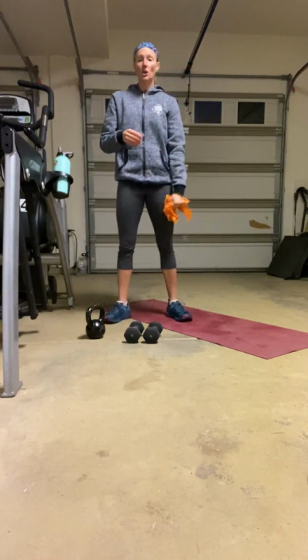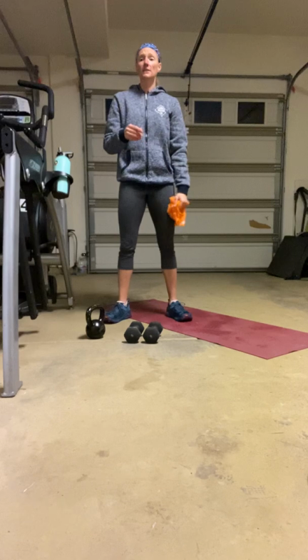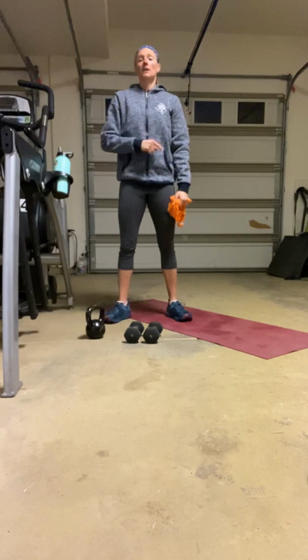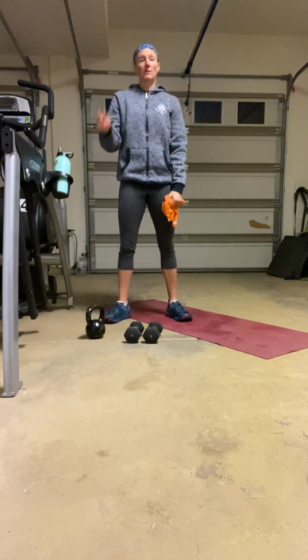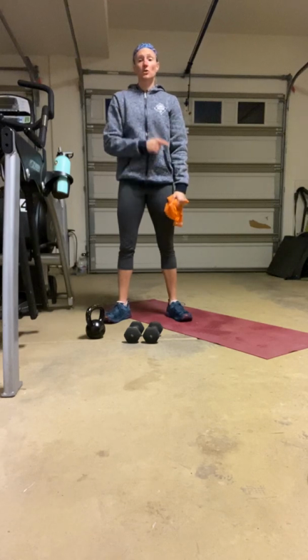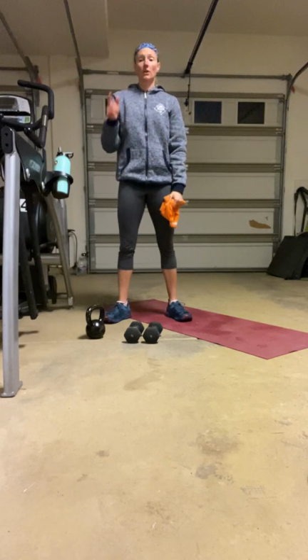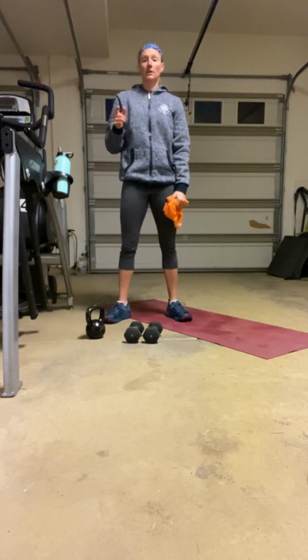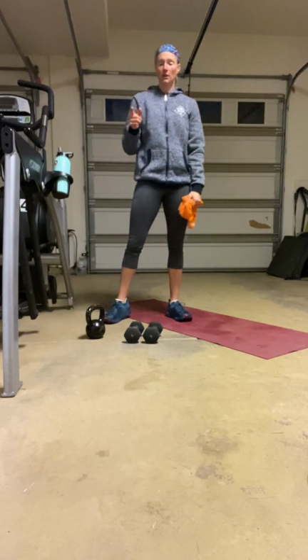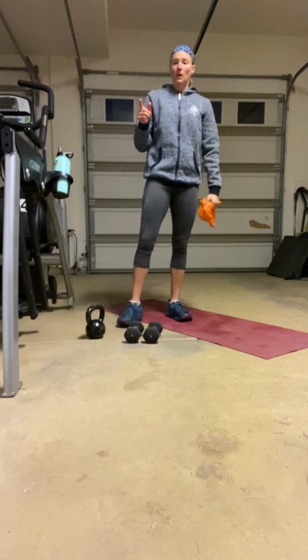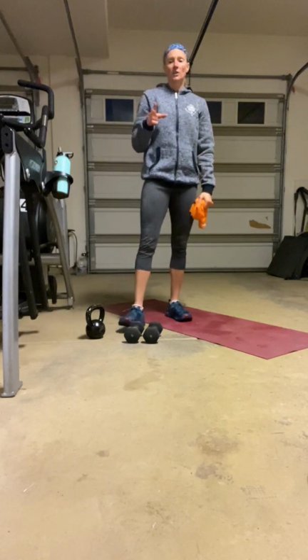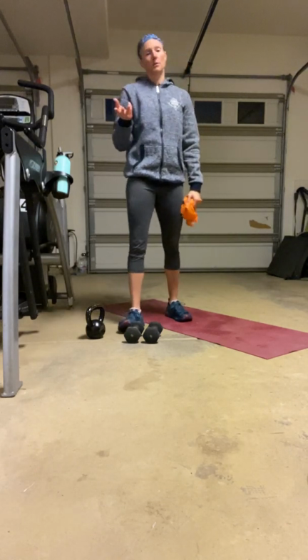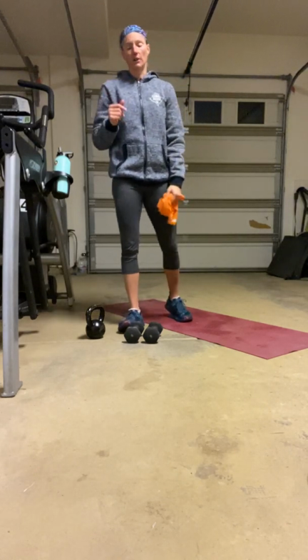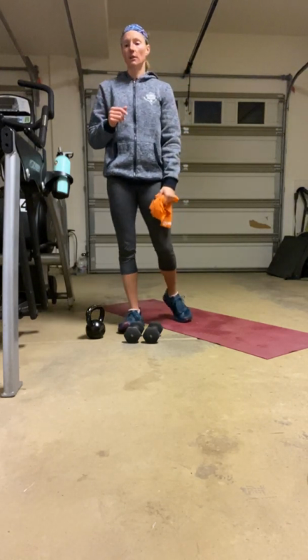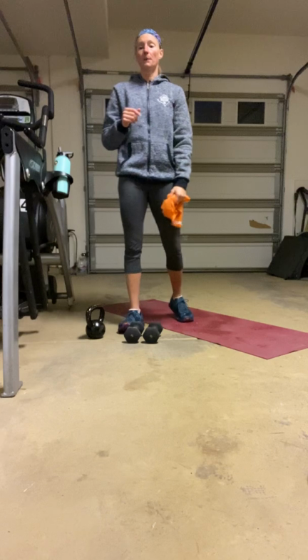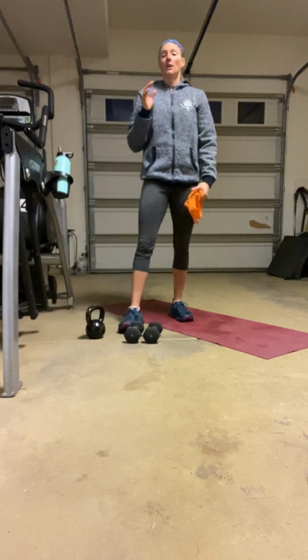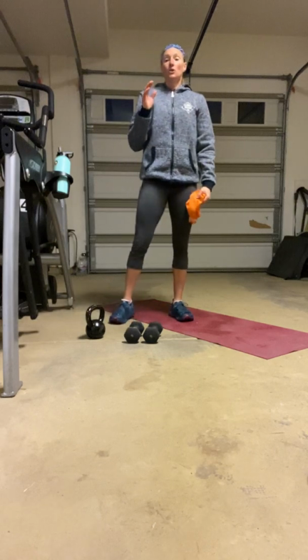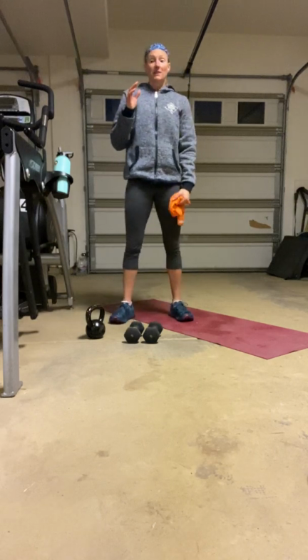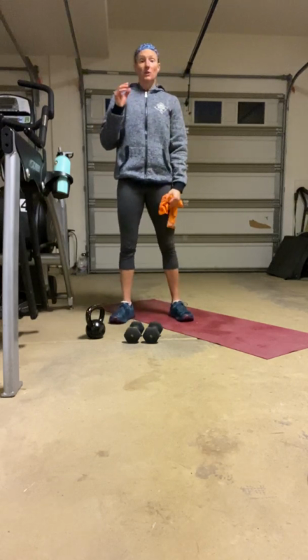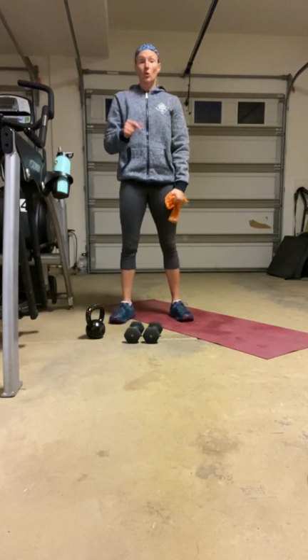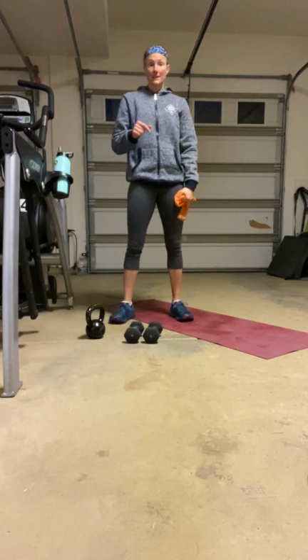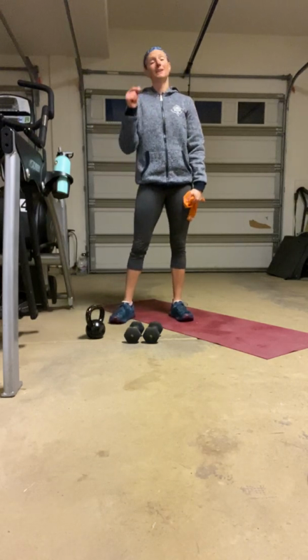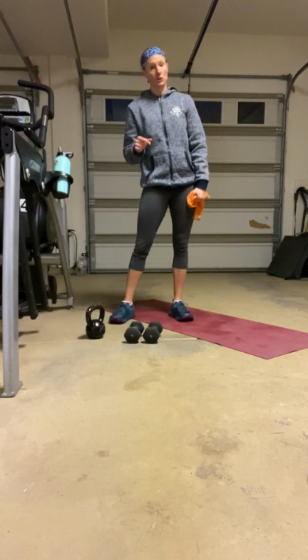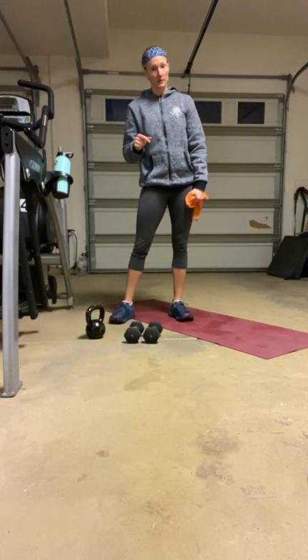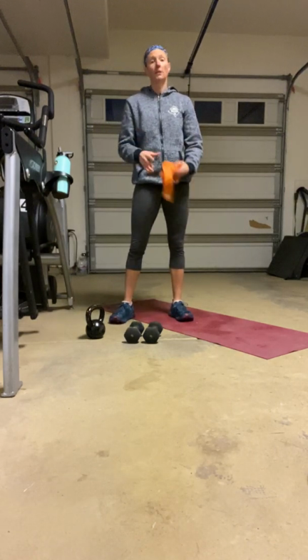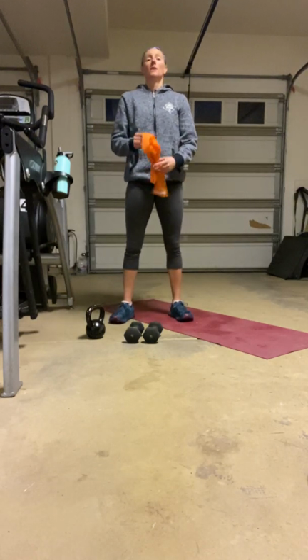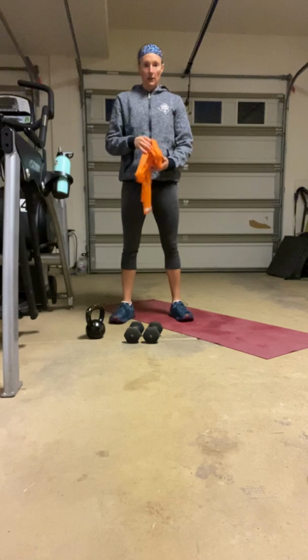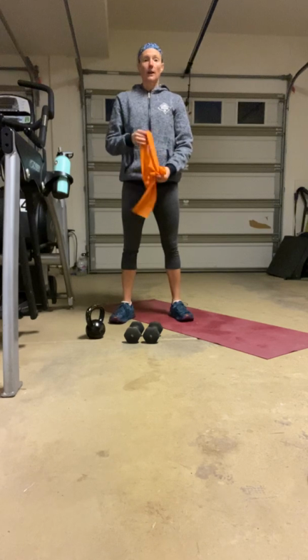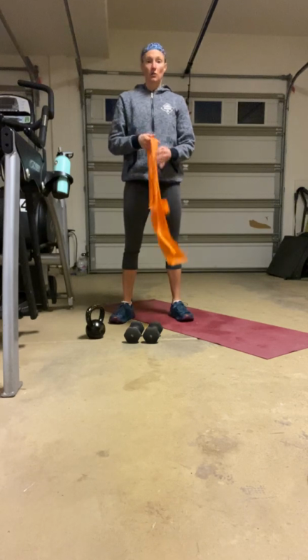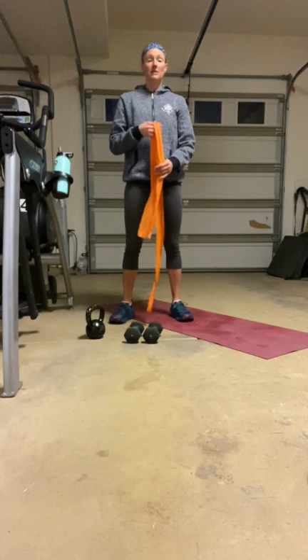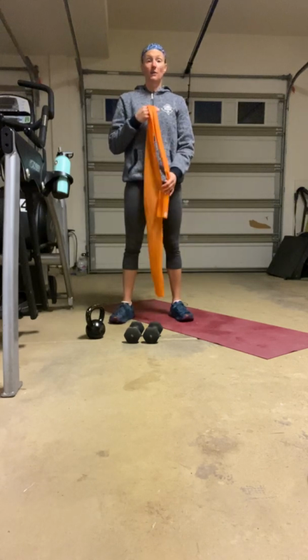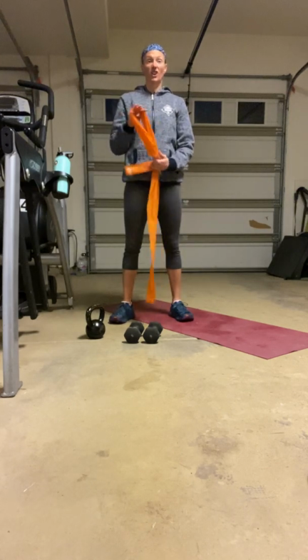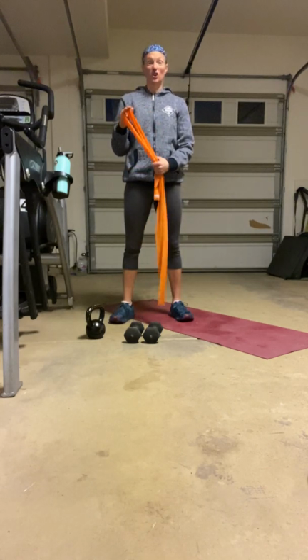All right — set number of rounds on that one. Do your best to focus on your quality, not your quantity. Take your time; make sure the moves themselves are good and strong.